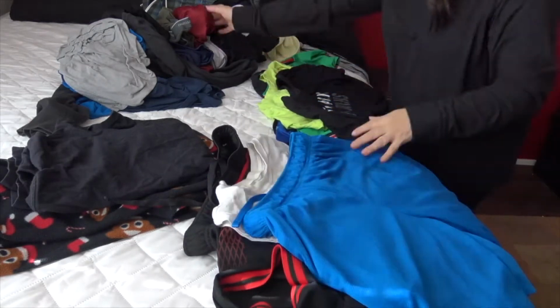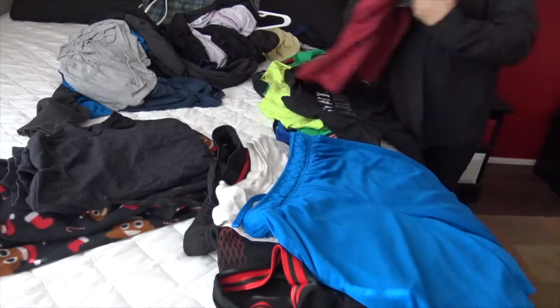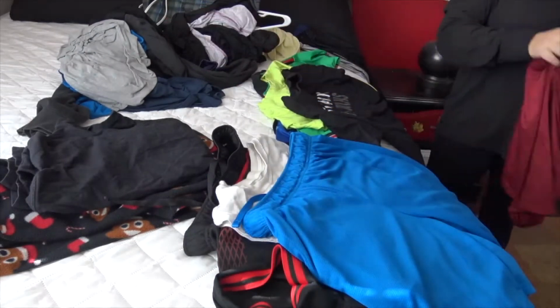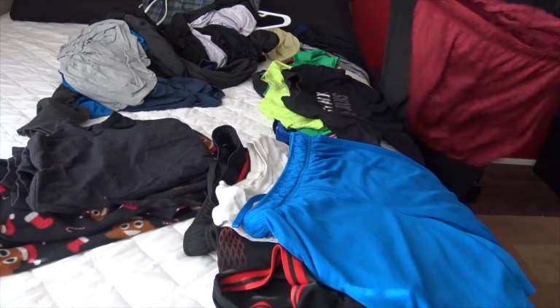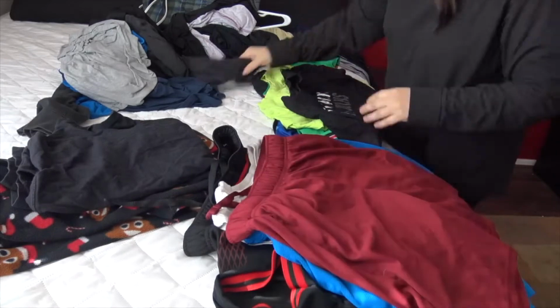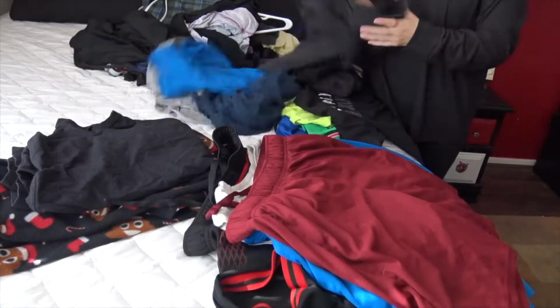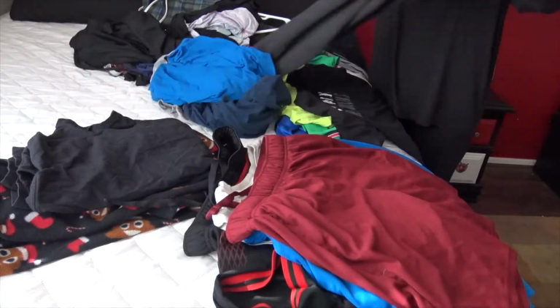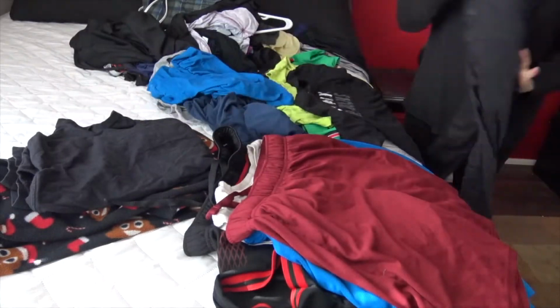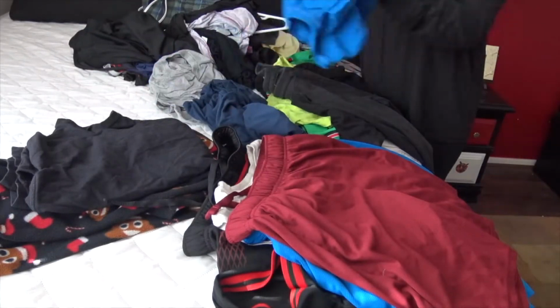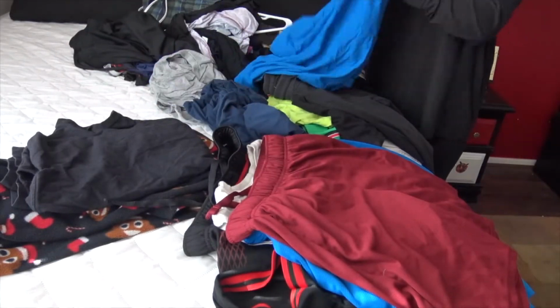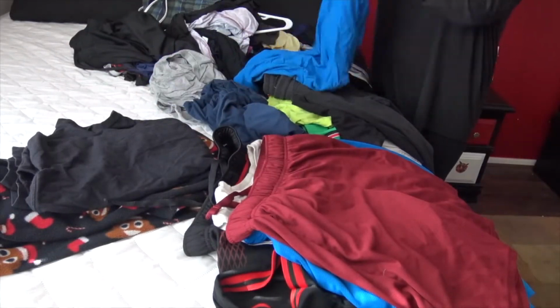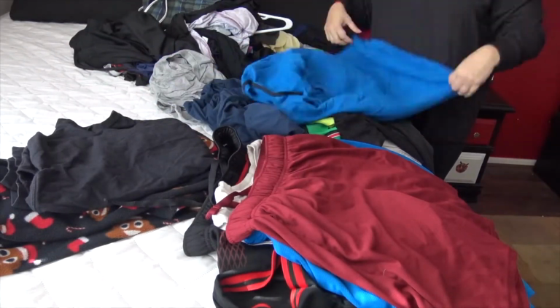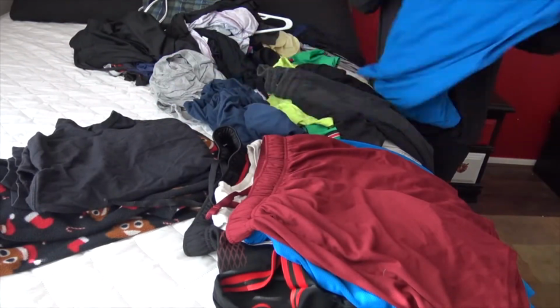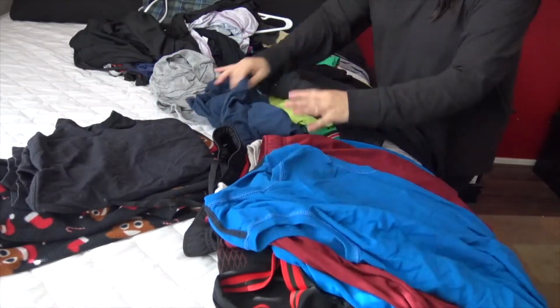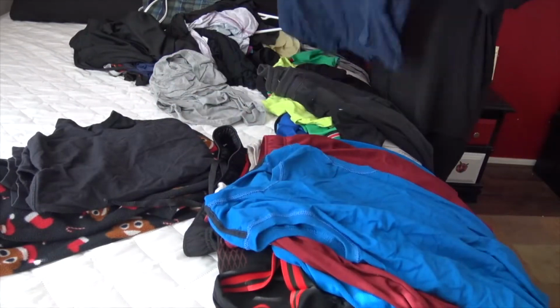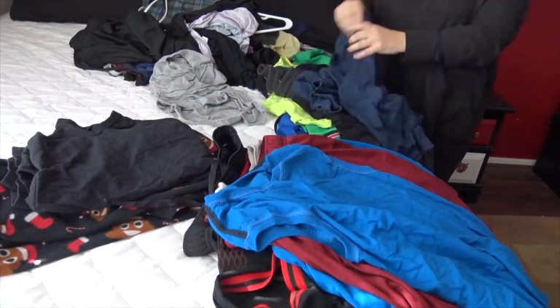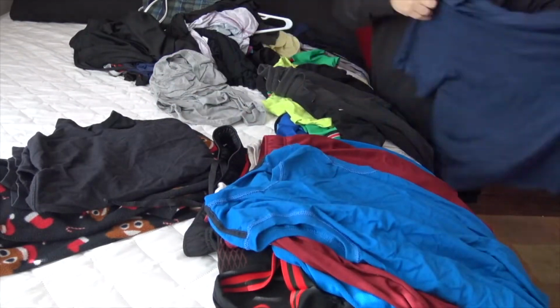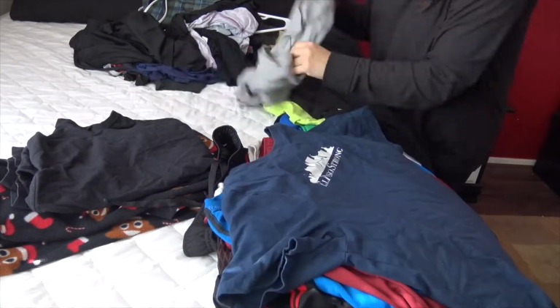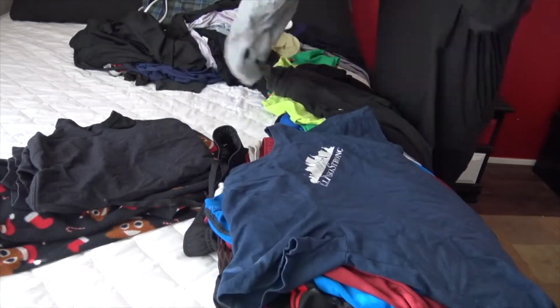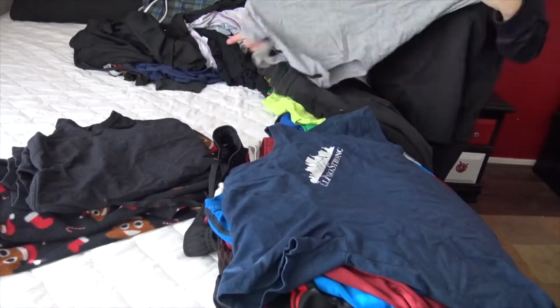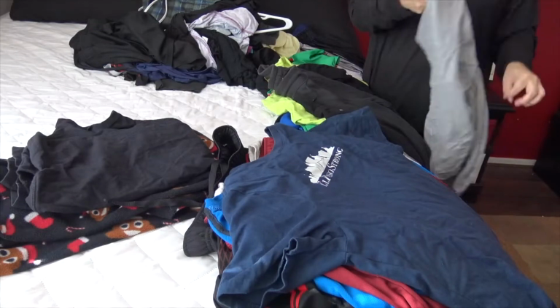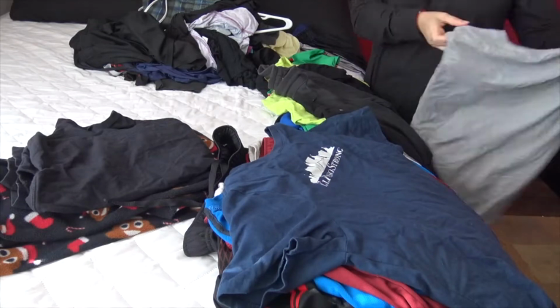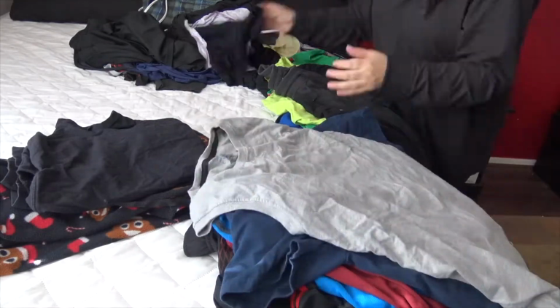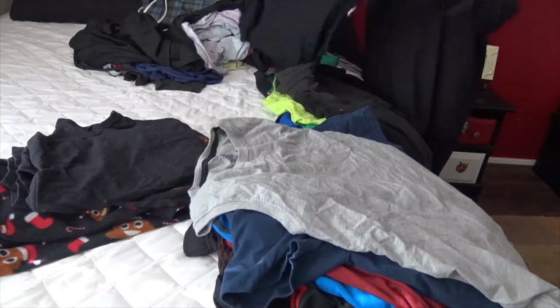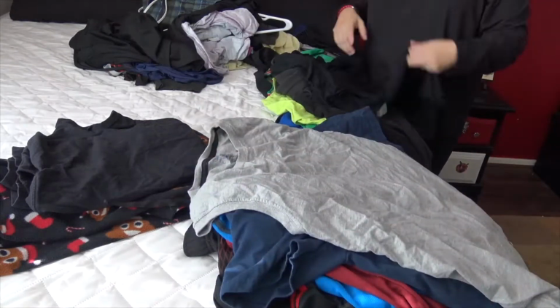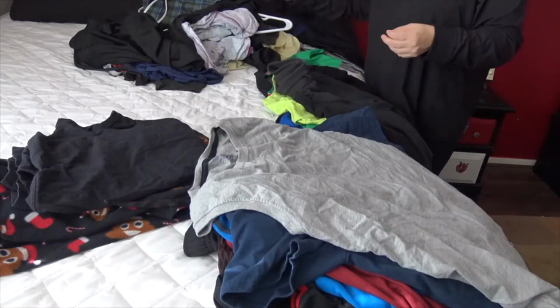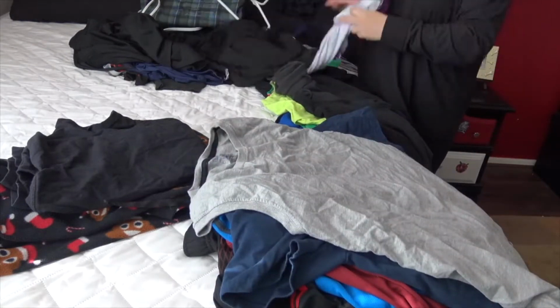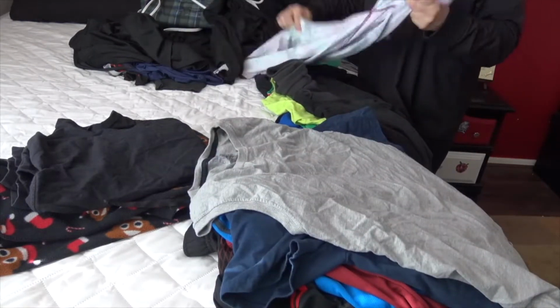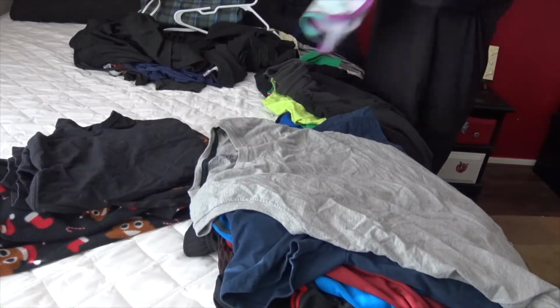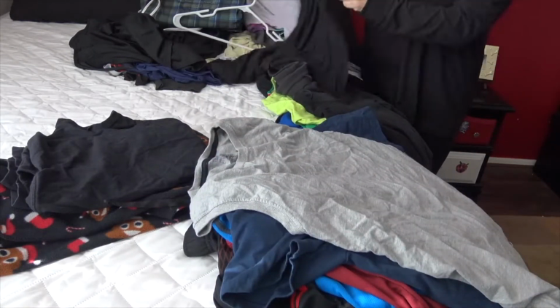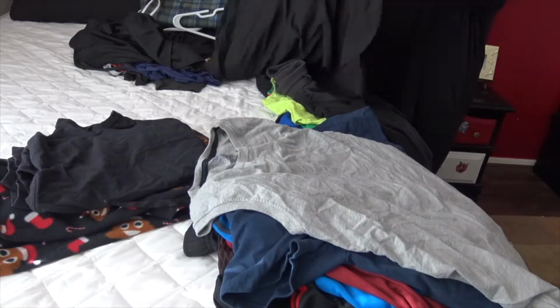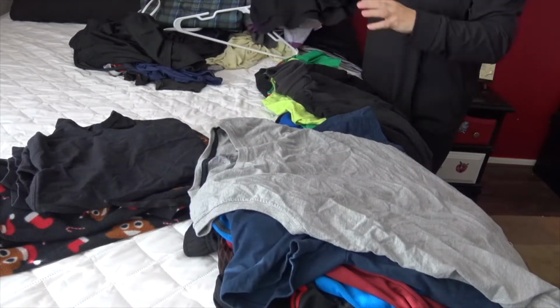Everything that they use on a daily basis and that I wash, I'm constantly cleaning out. So it's now a cycle that is just ongoing and I really love that.